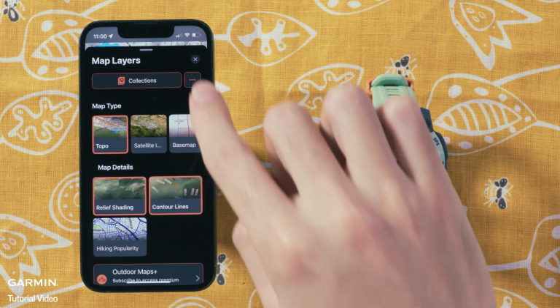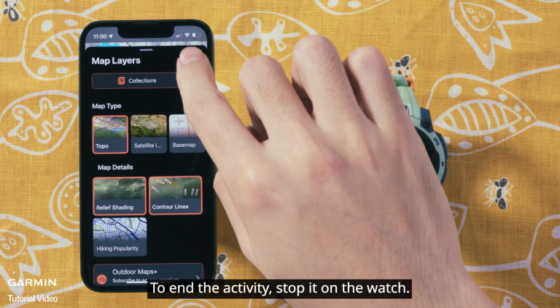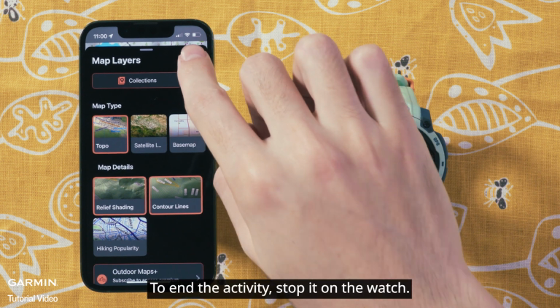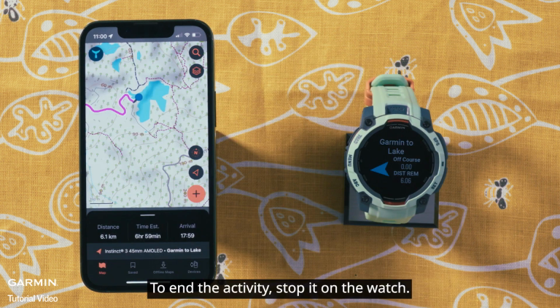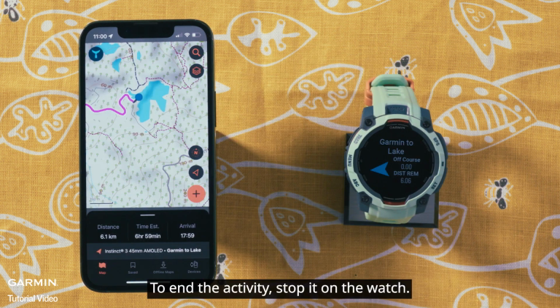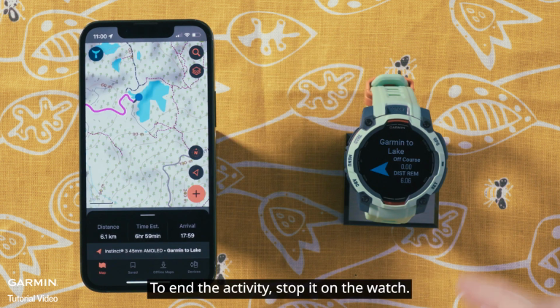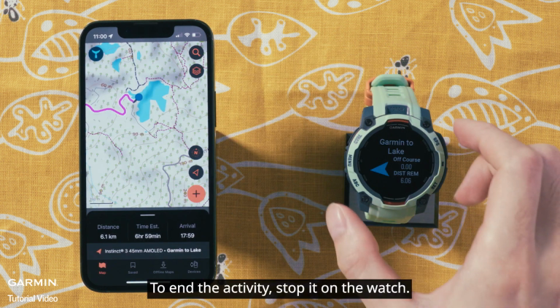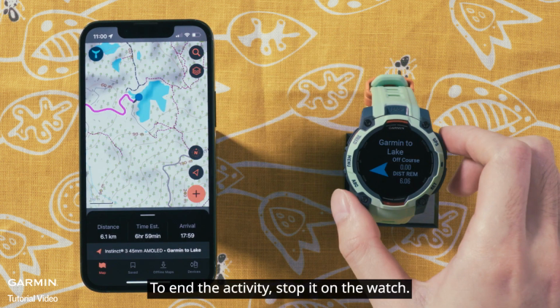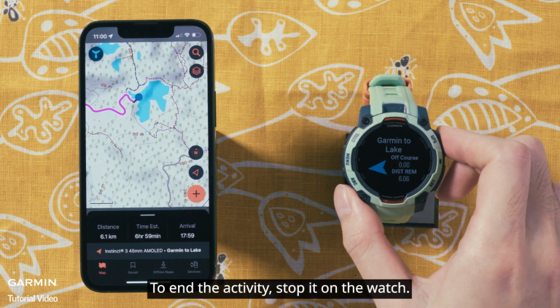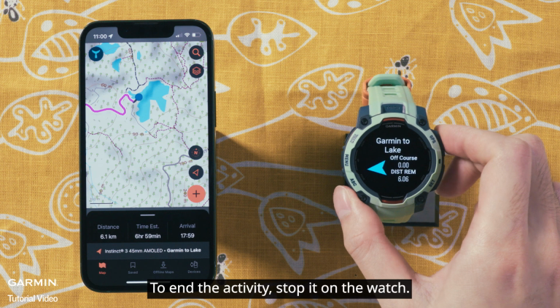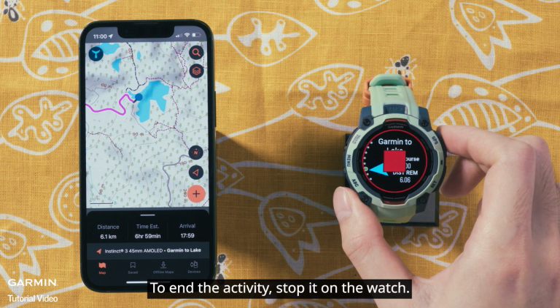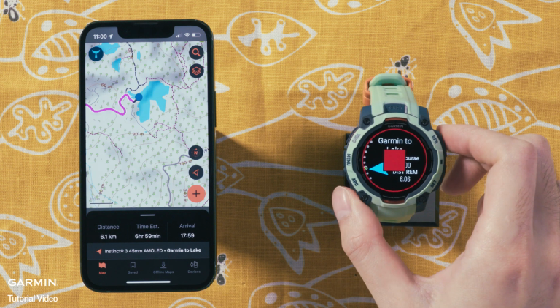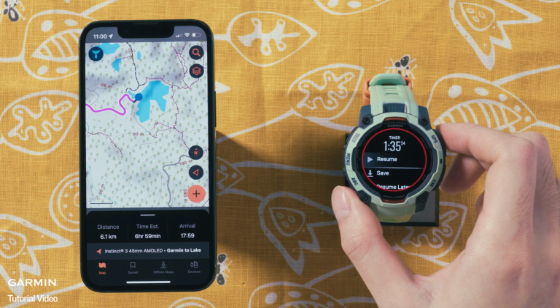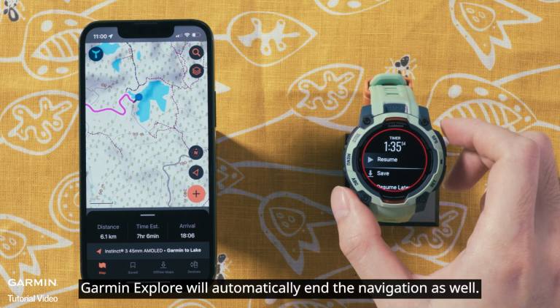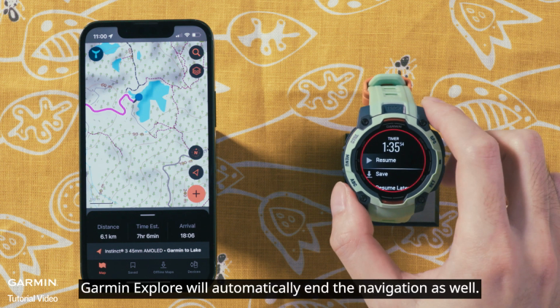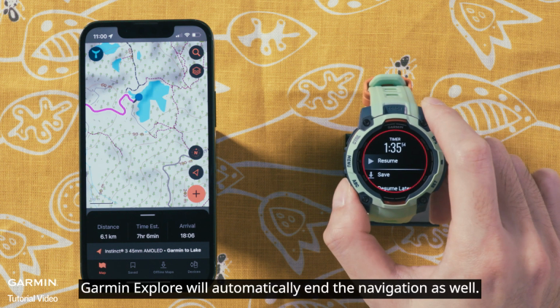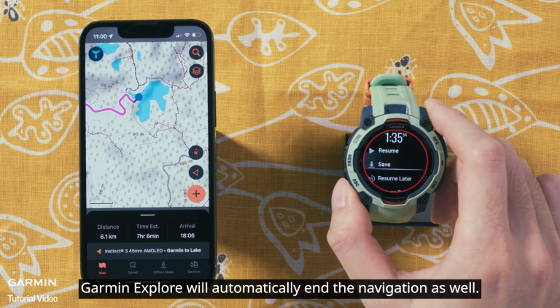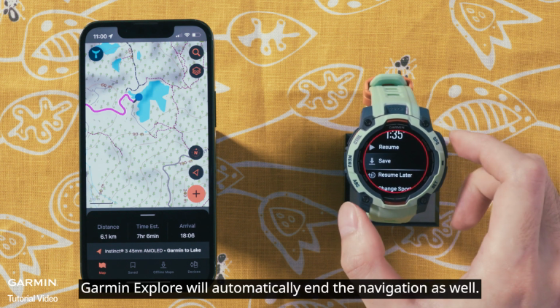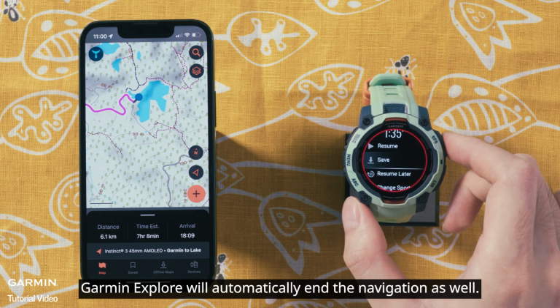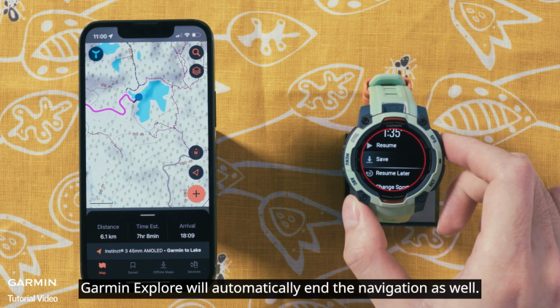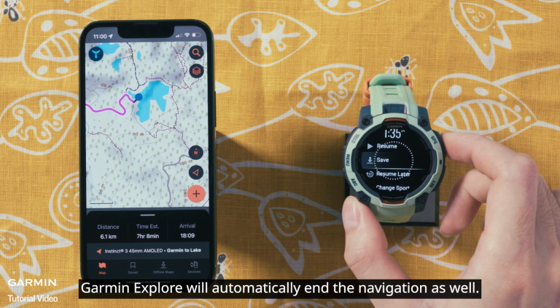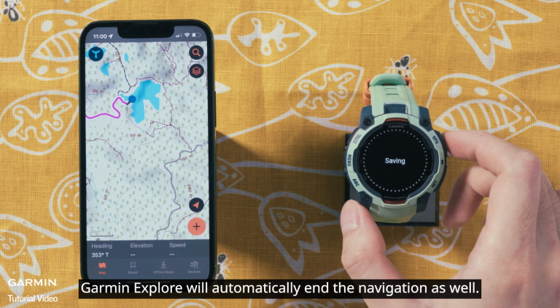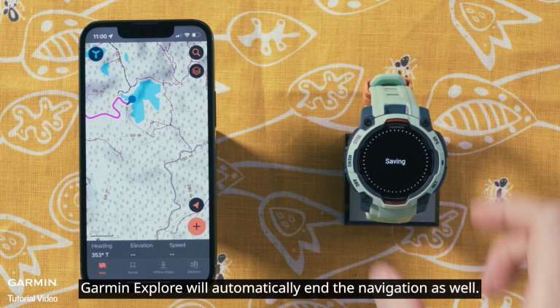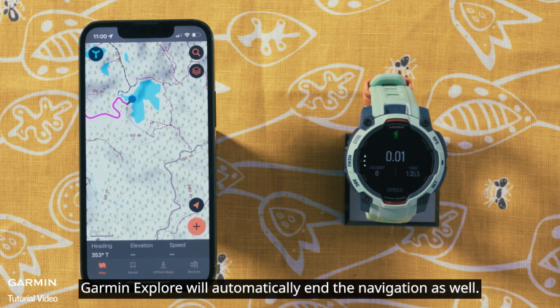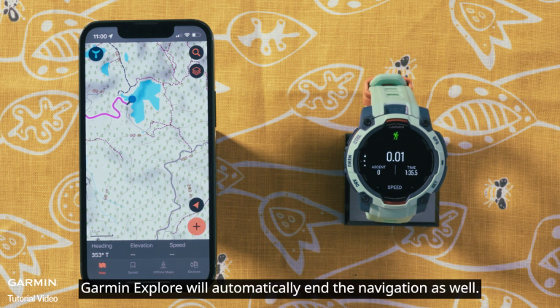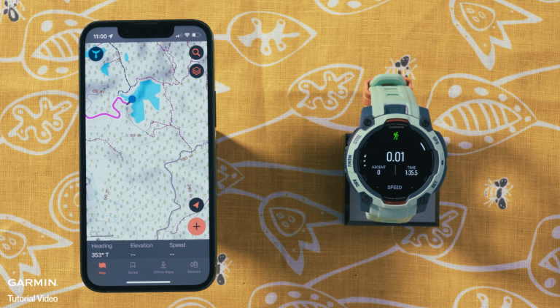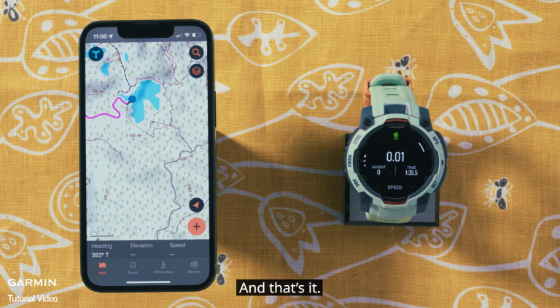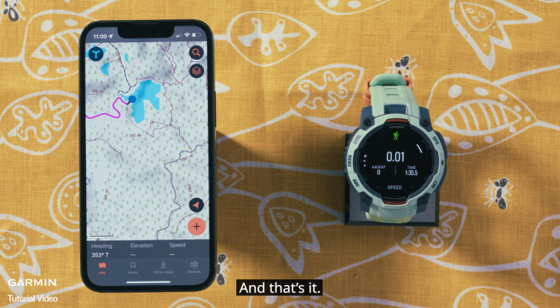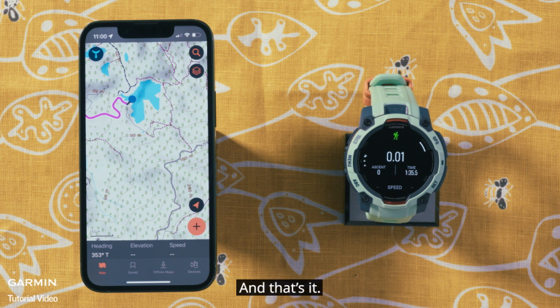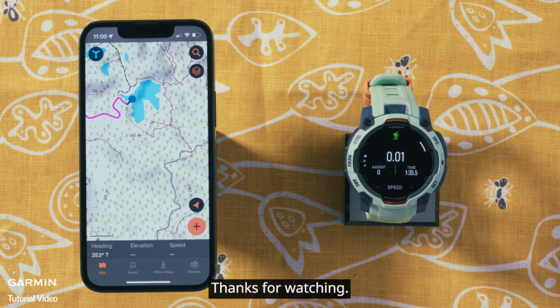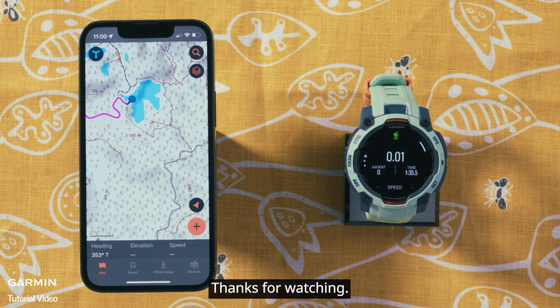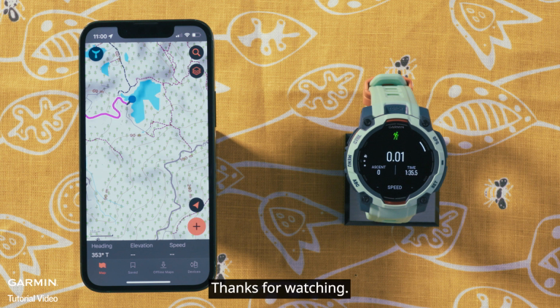To end the activity, stop it on the watch. Garmin Explore will automatically end the navigation as well. And that's it. Thanks for watching.